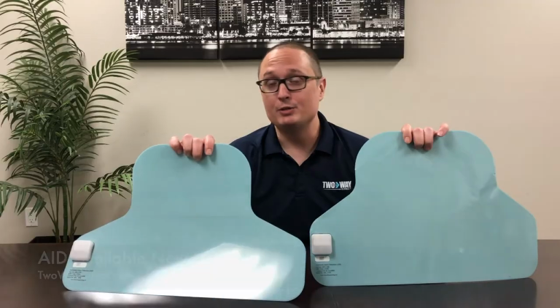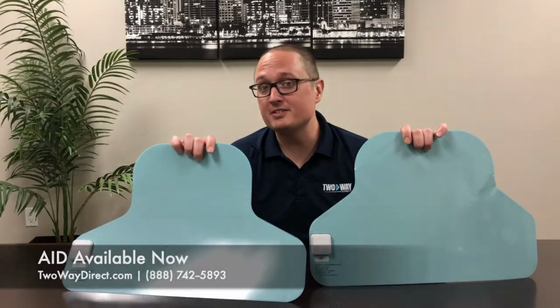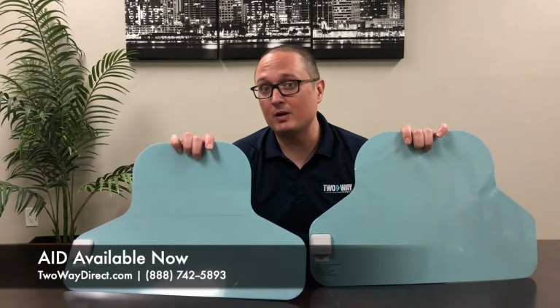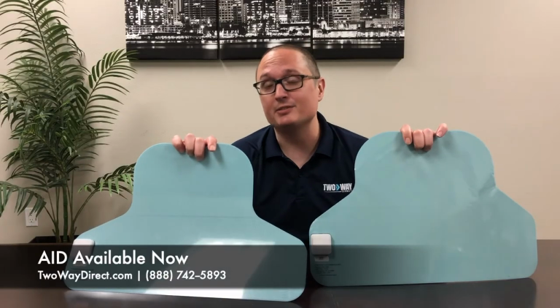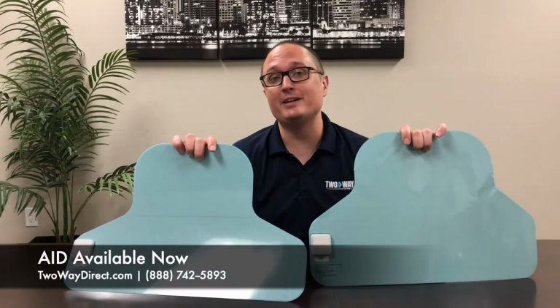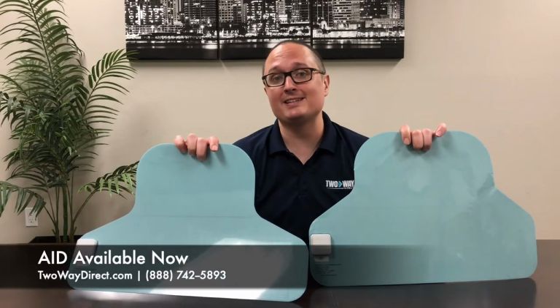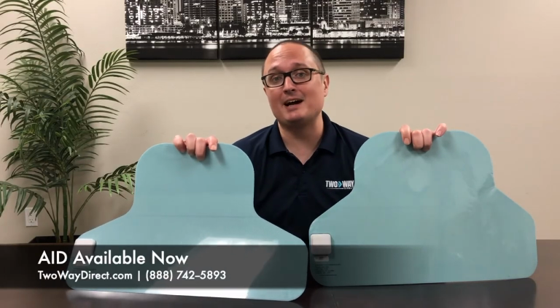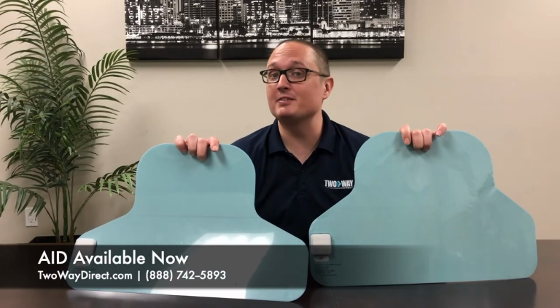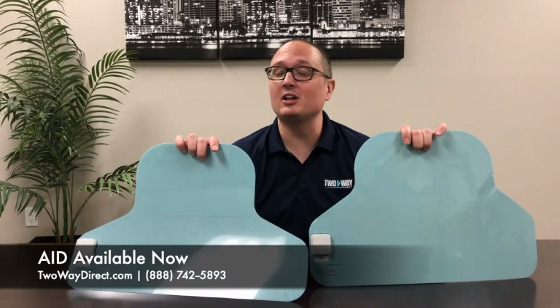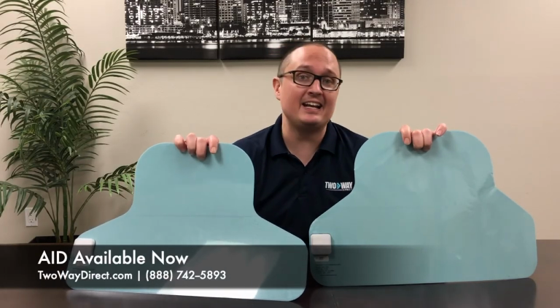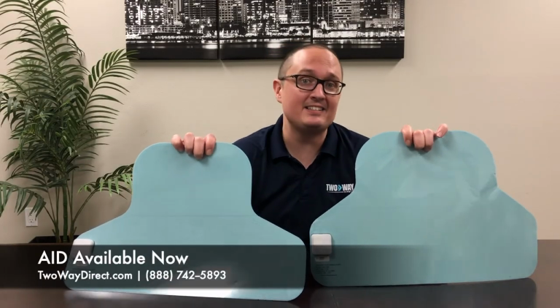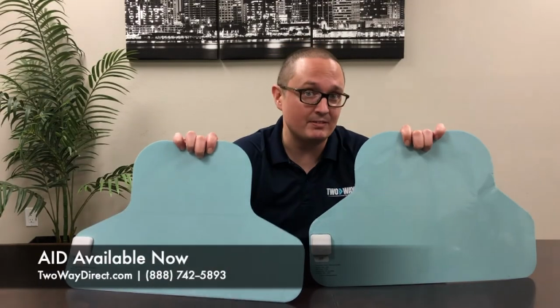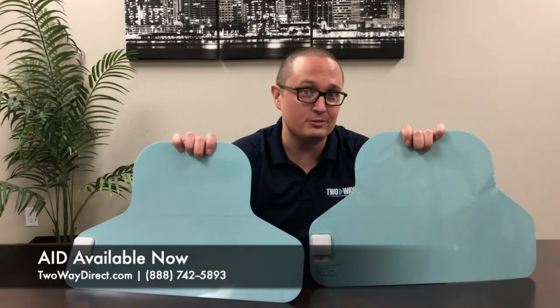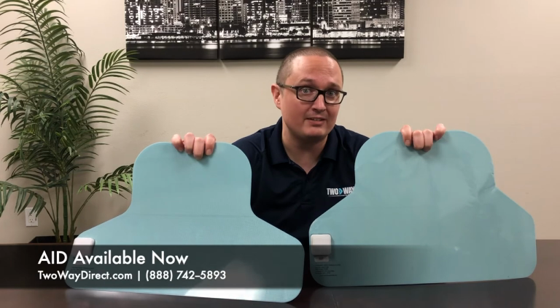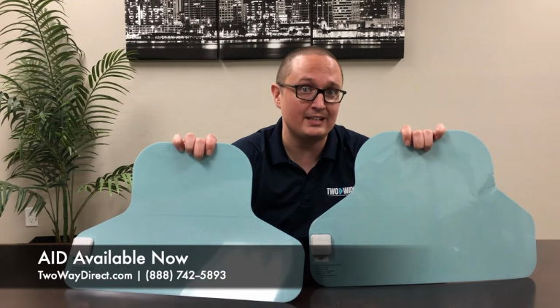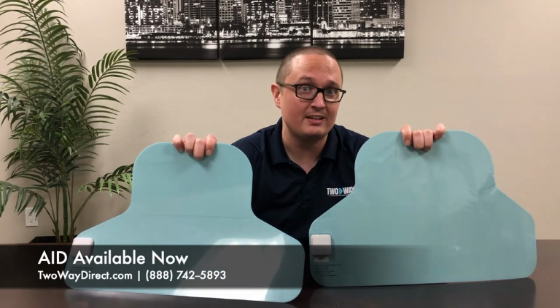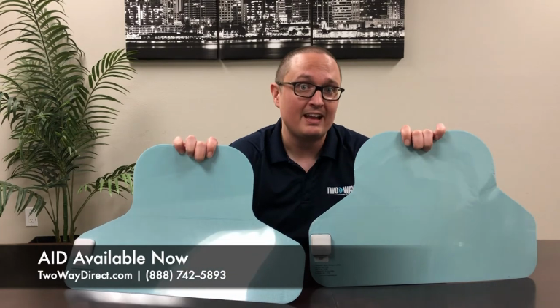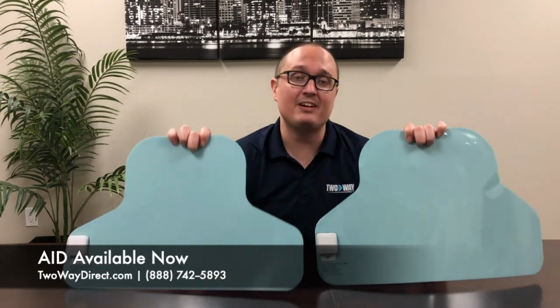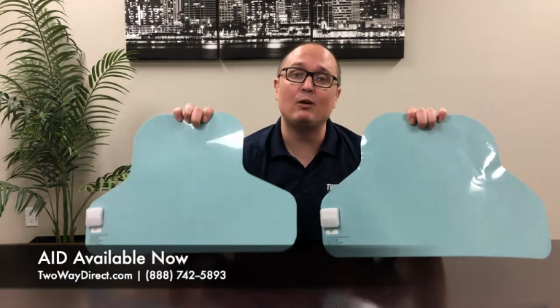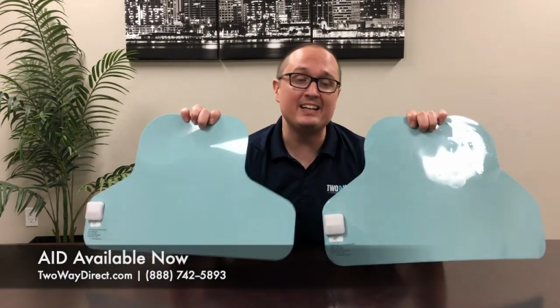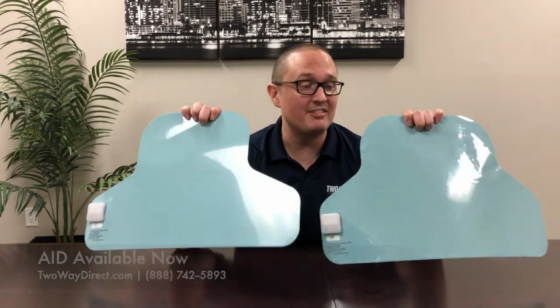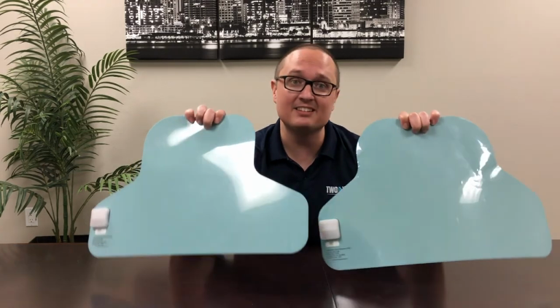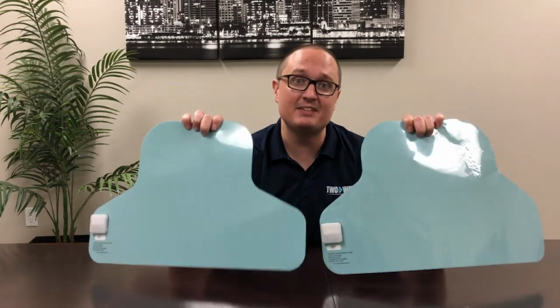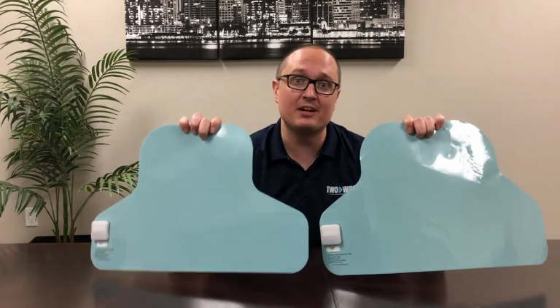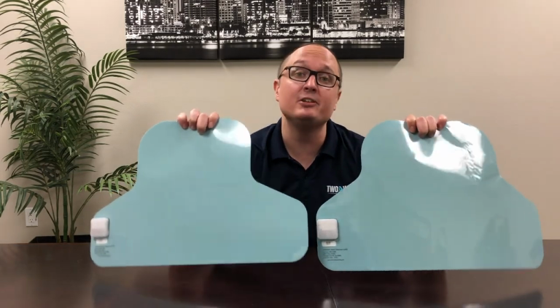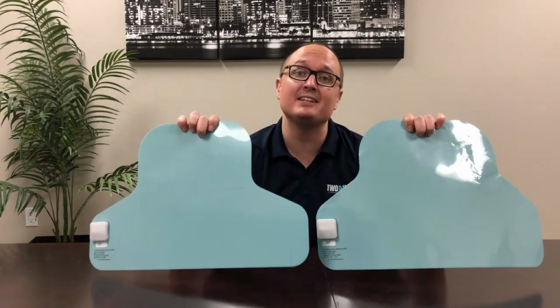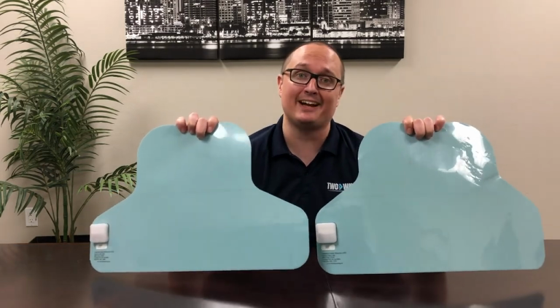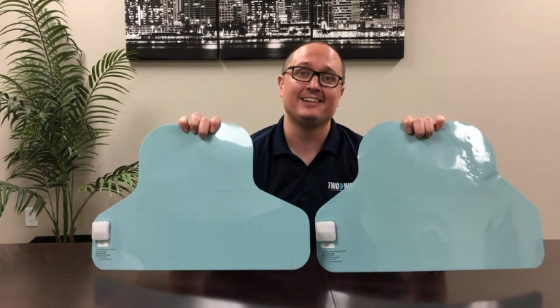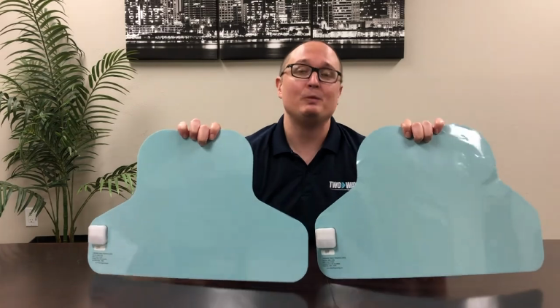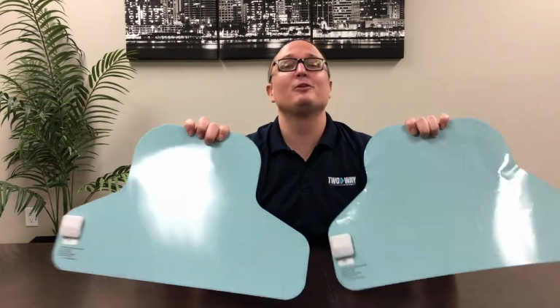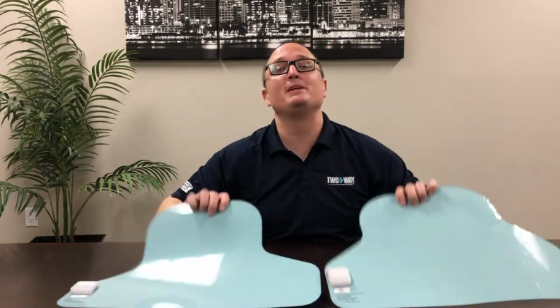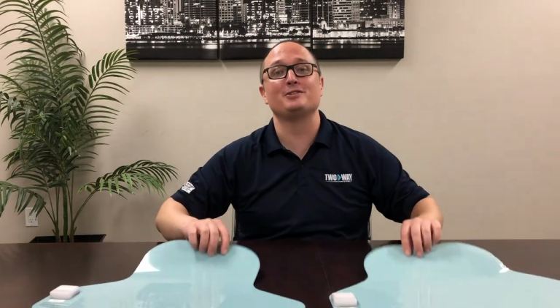You can visit our website at TwoWayDirect.com or give us a call at 888-742-5893 and find out how we can get these life-saving products into your hands today. We look forward to speaking with you soon.